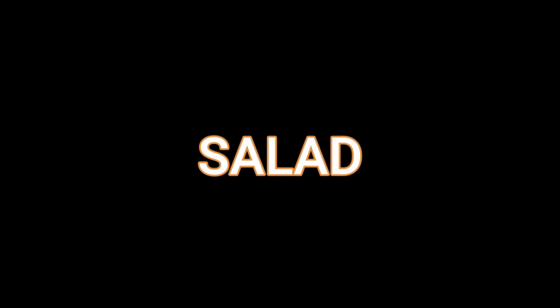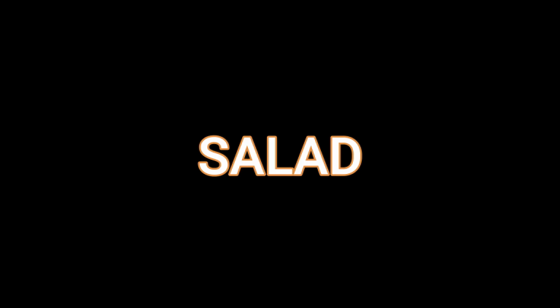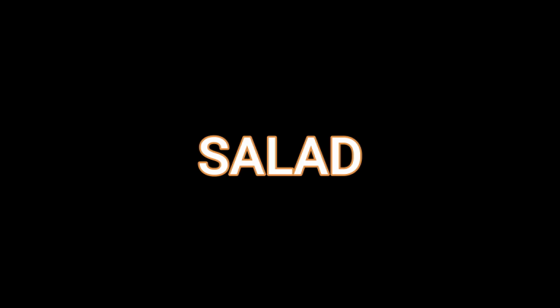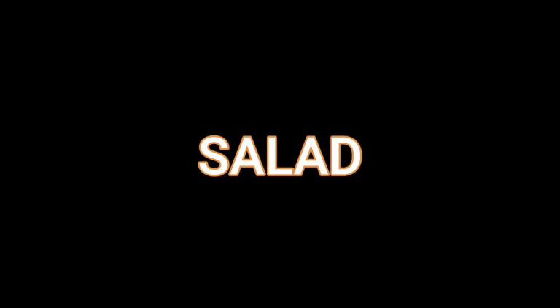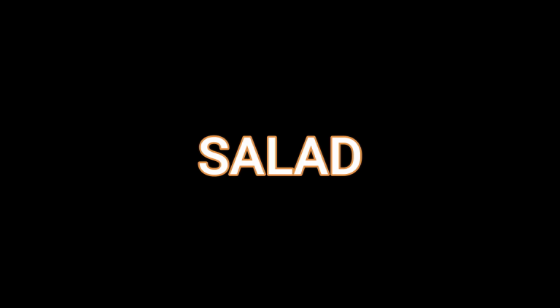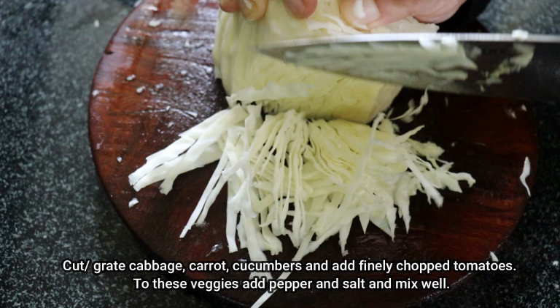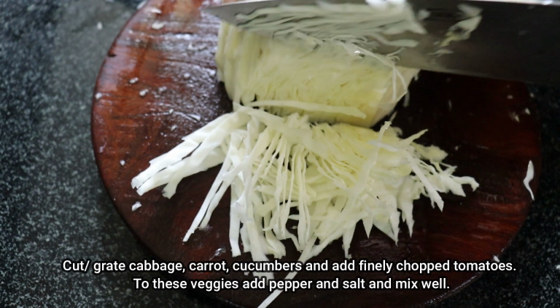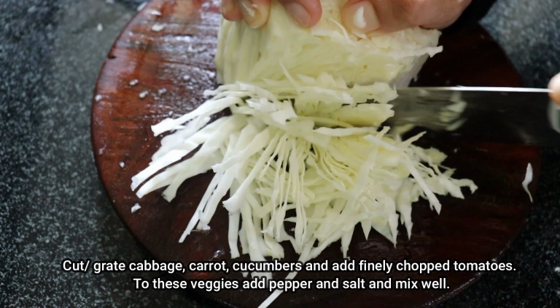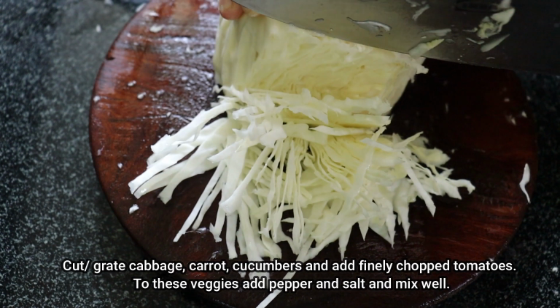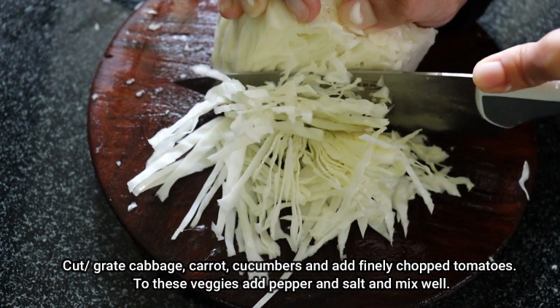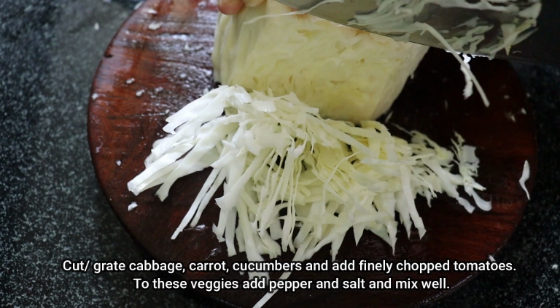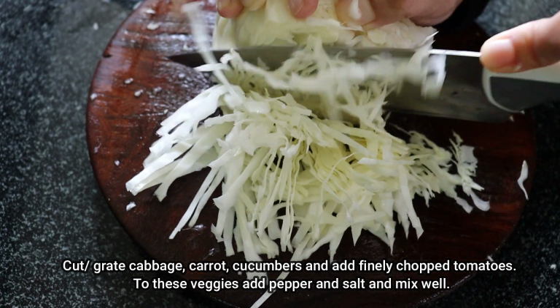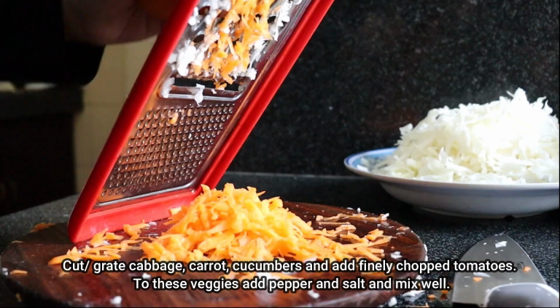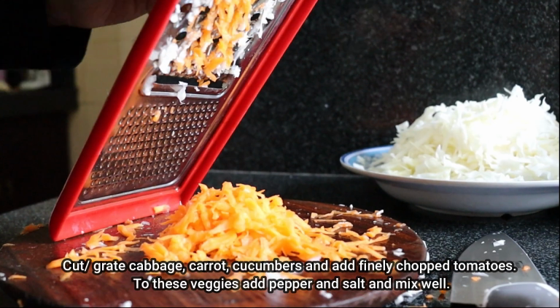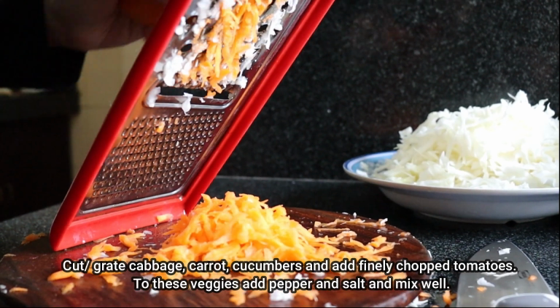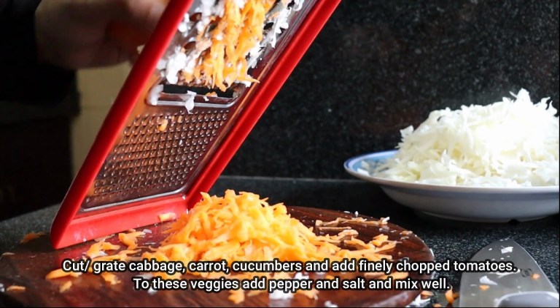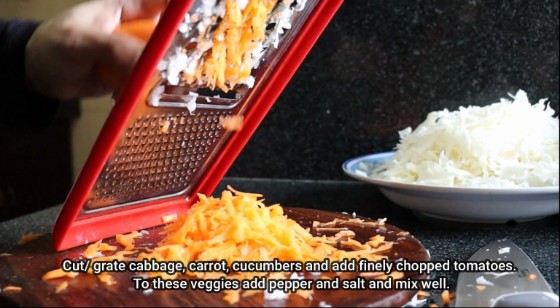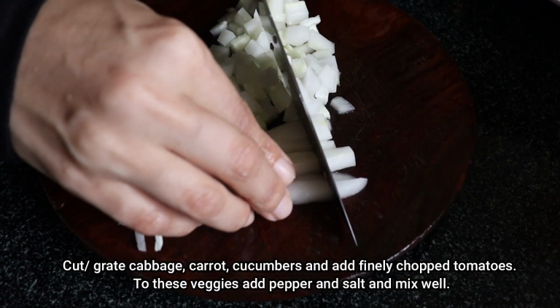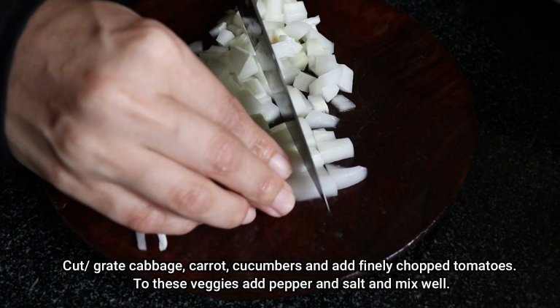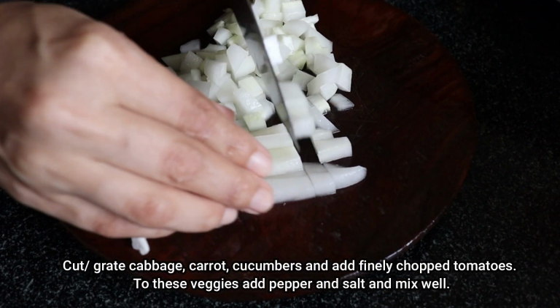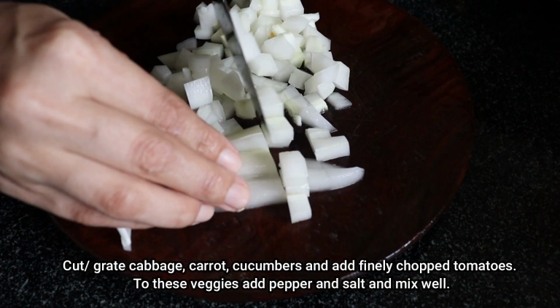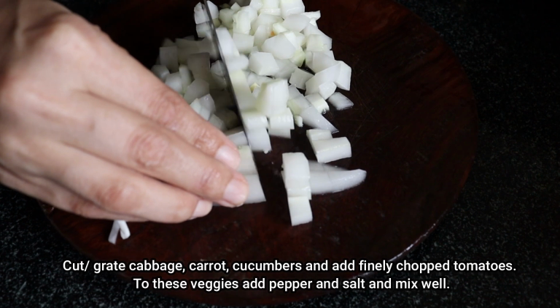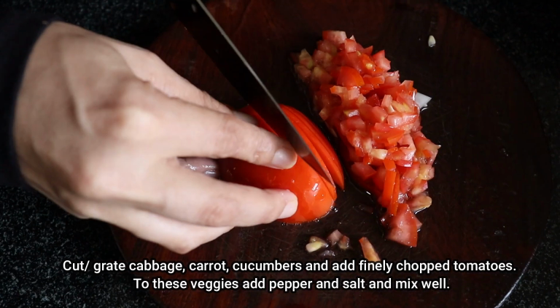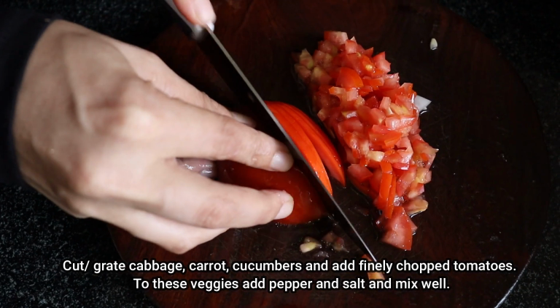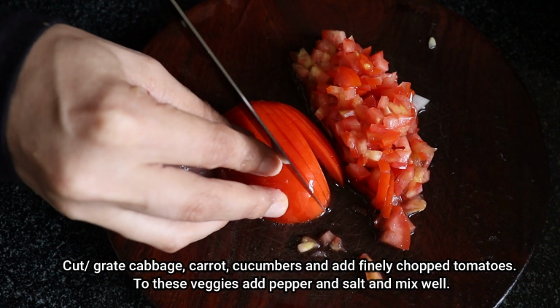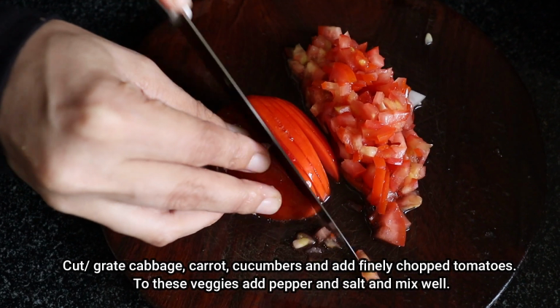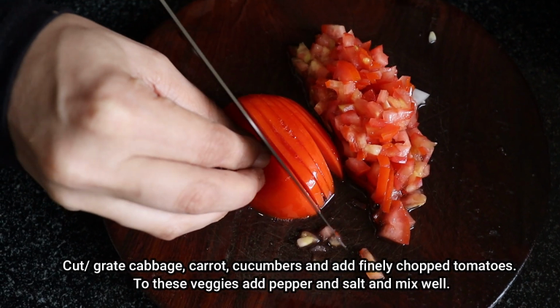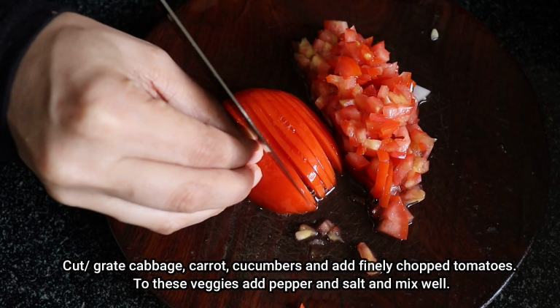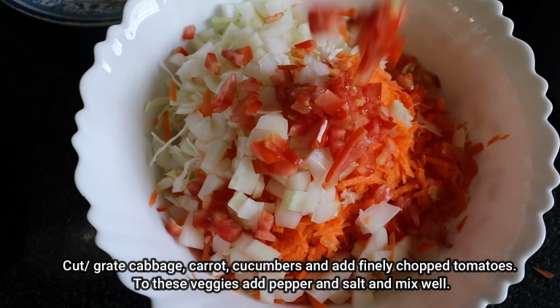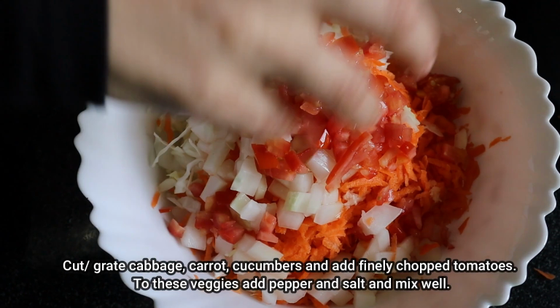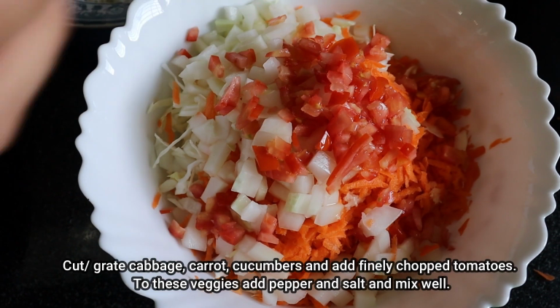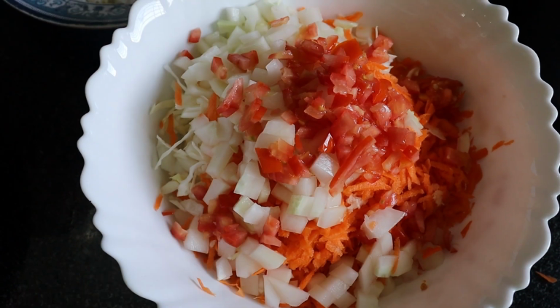You can make vegetables for the shawarma. You can cut cabbage, you can grate the carrots. You can add the cucumbers and tomatoes, and mix it a little bit.